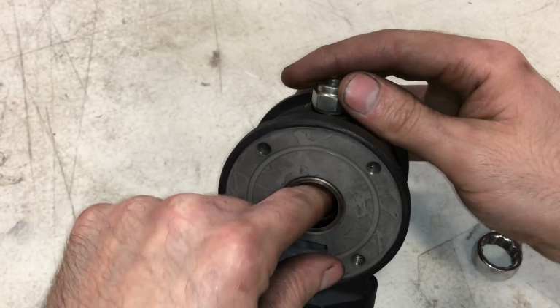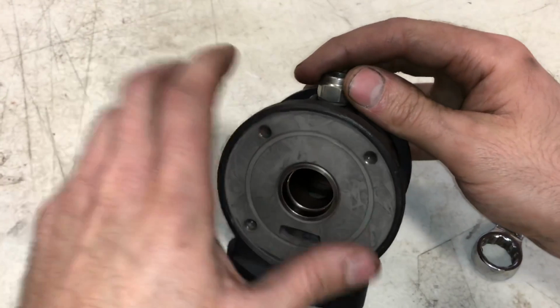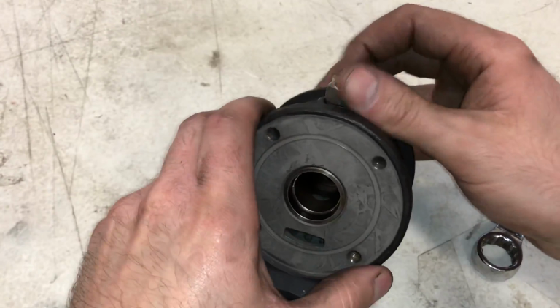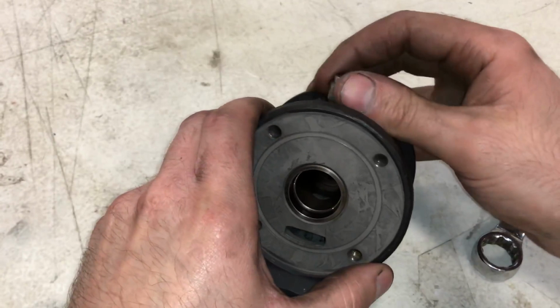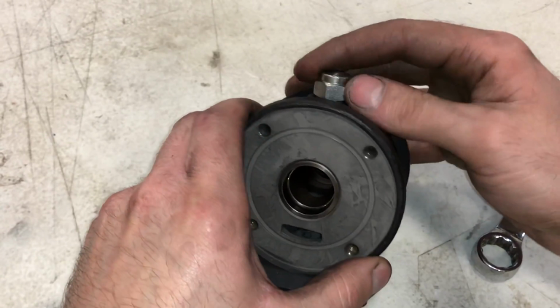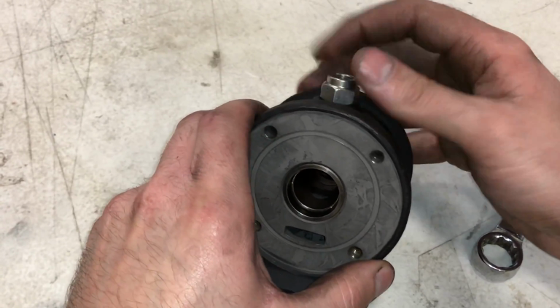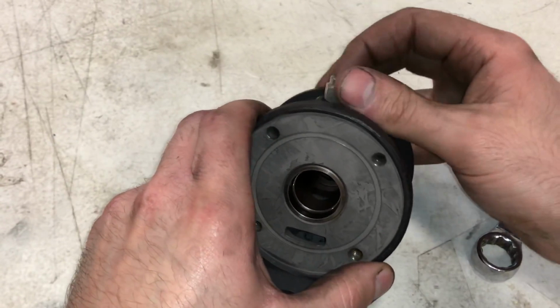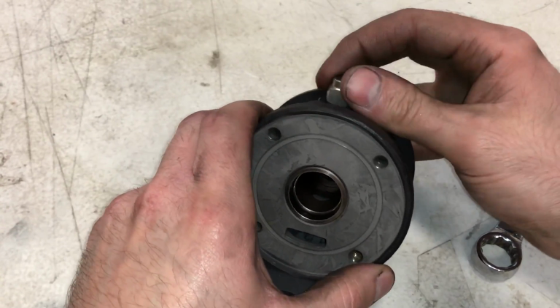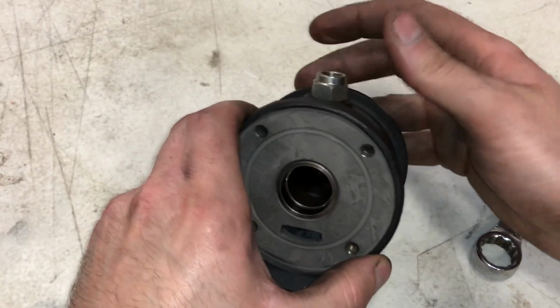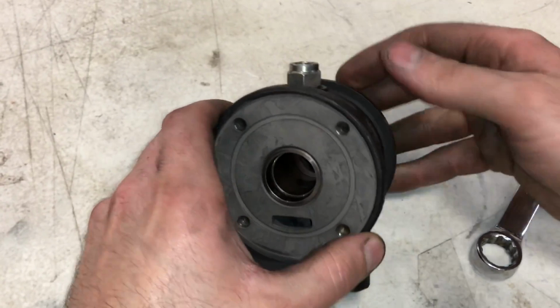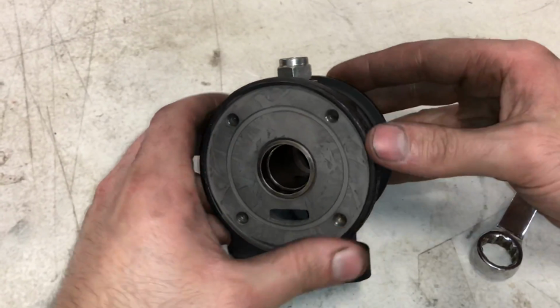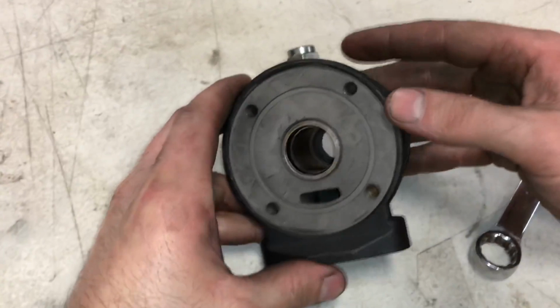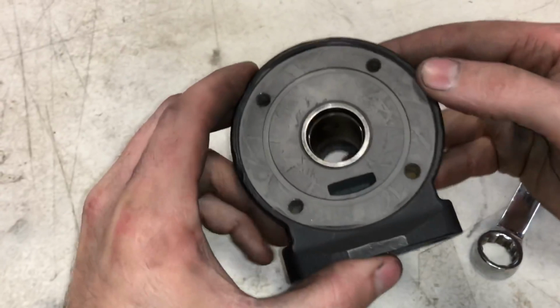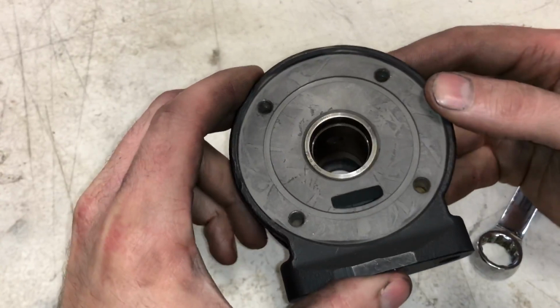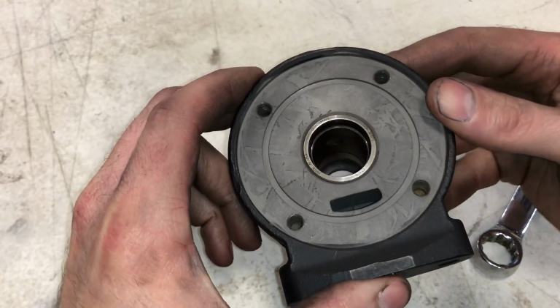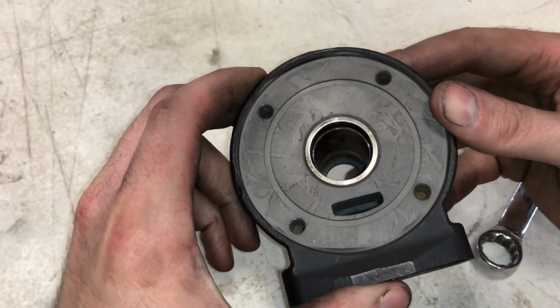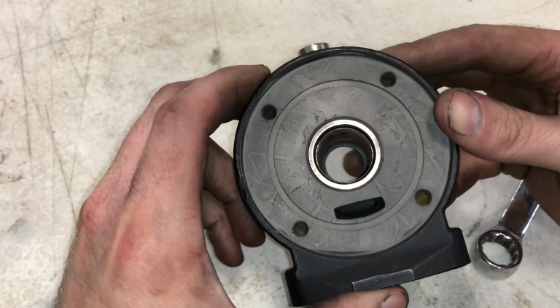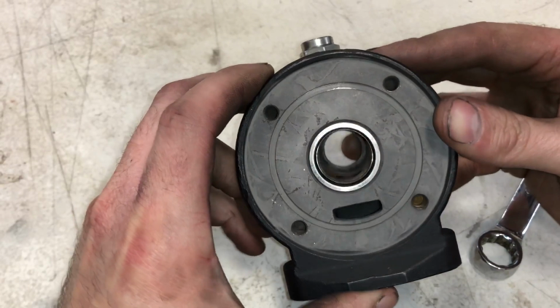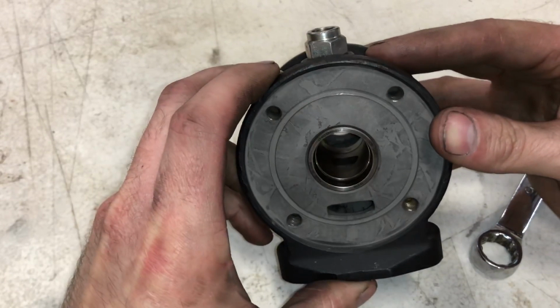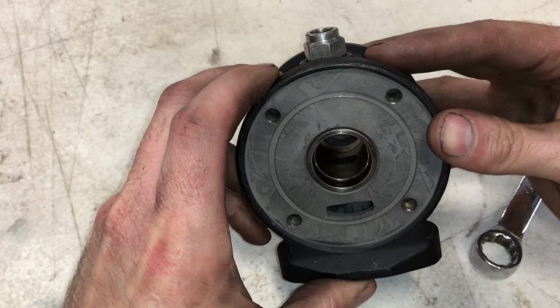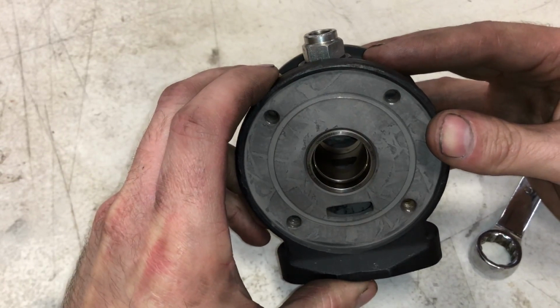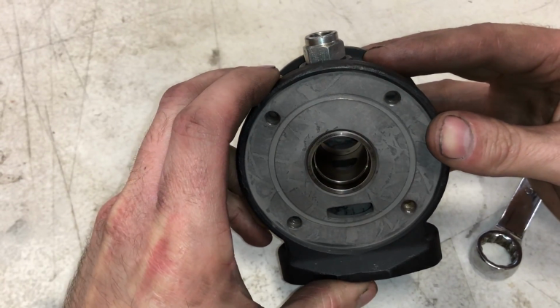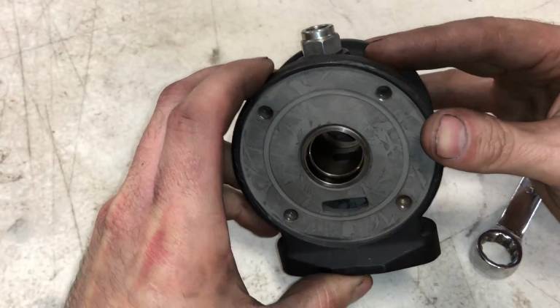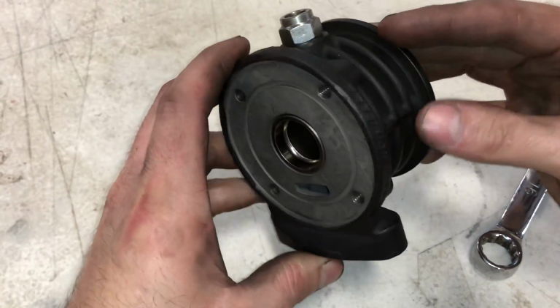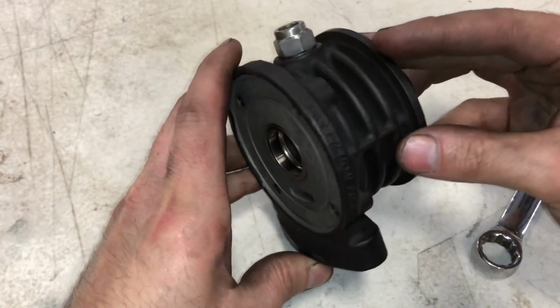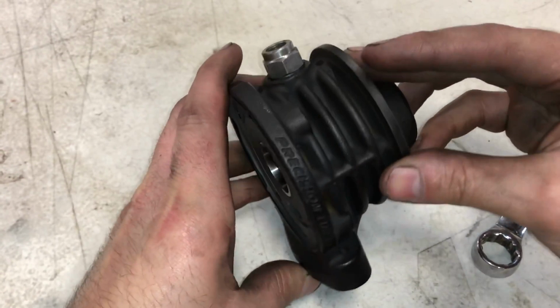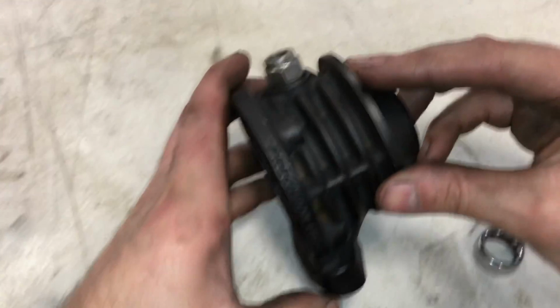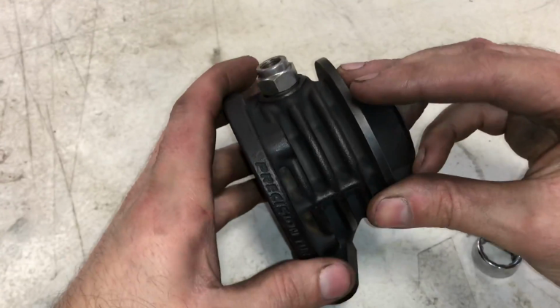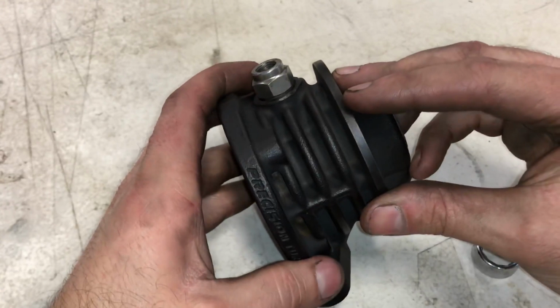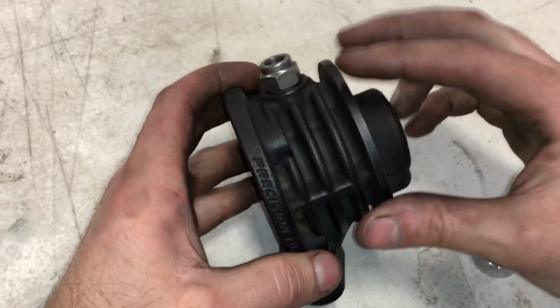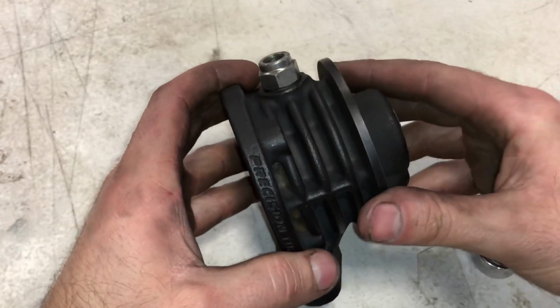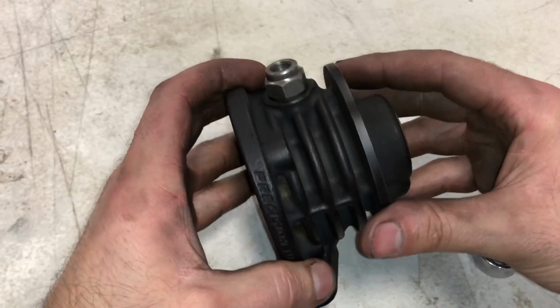I've got it lined up and I thread it back in — and that's how you reassemble a ball bearing inside of the bearing housing on the Gen 2 Precision turbo.